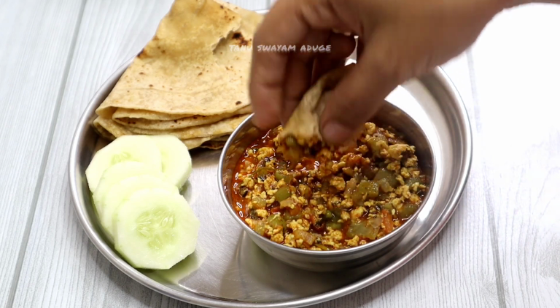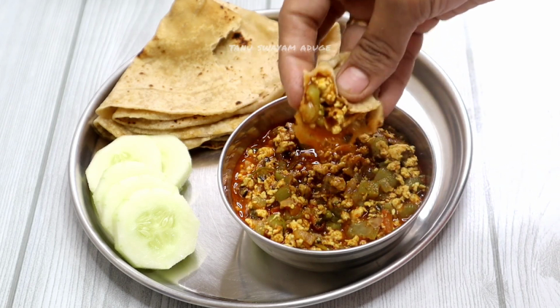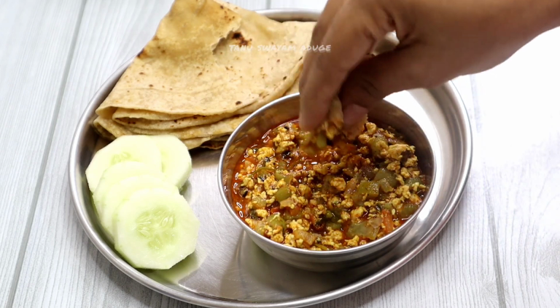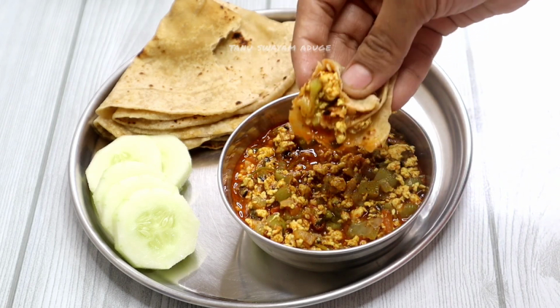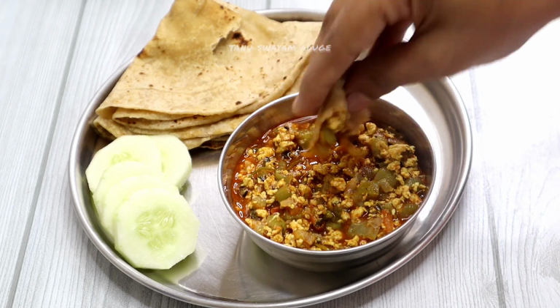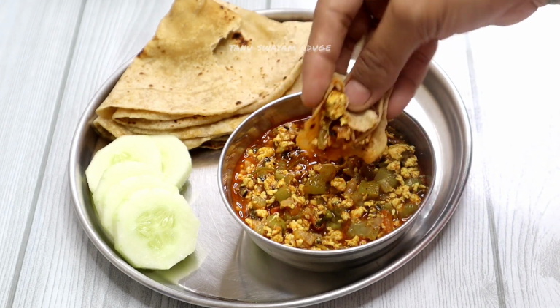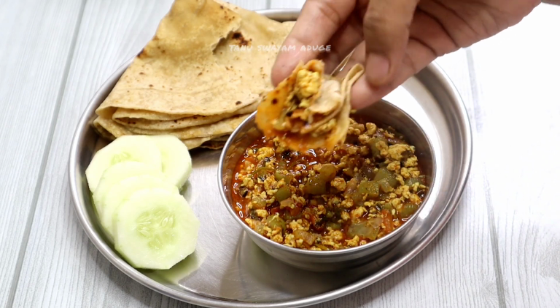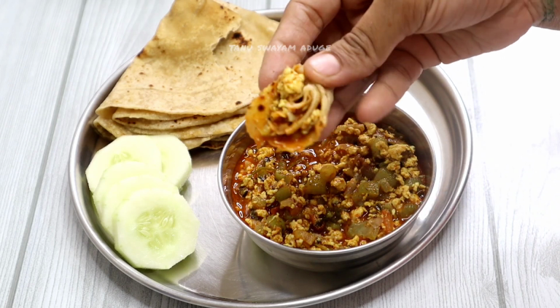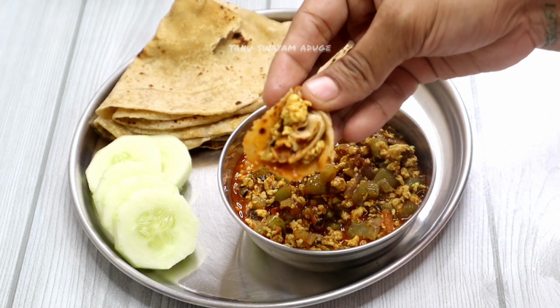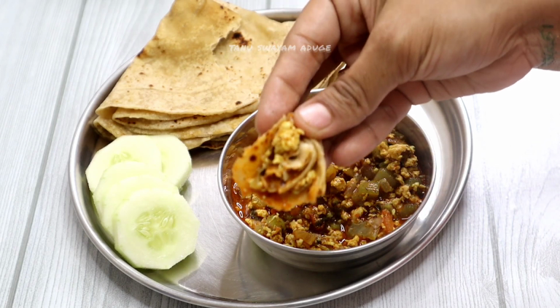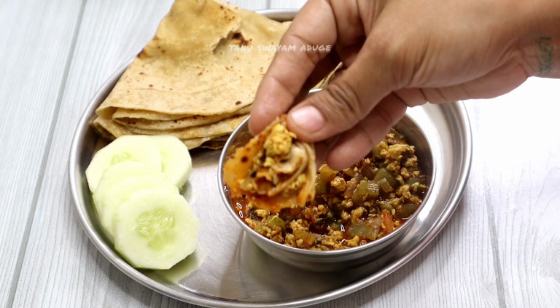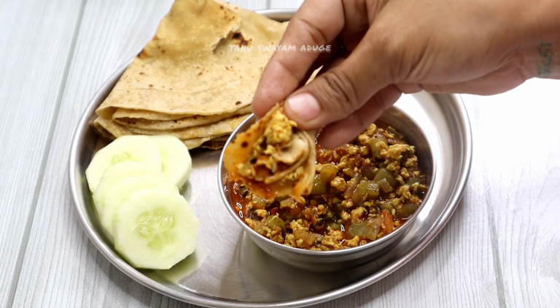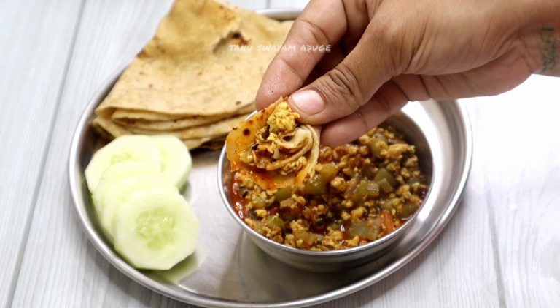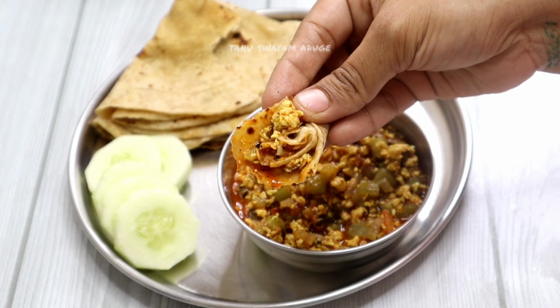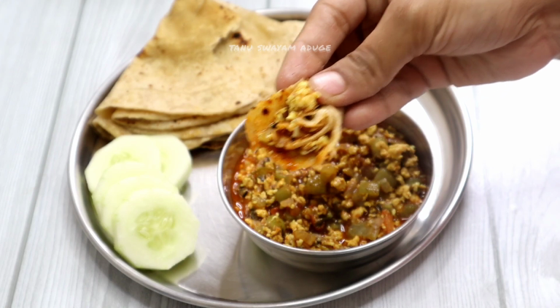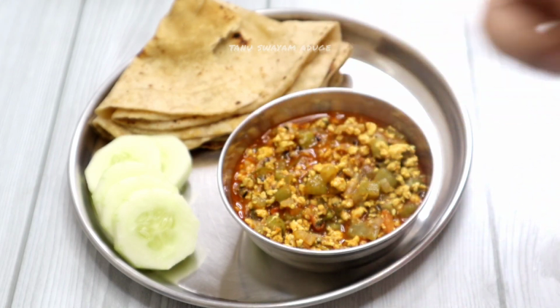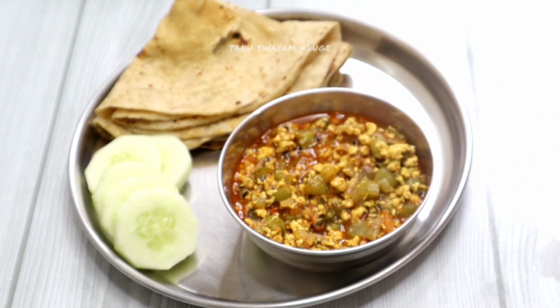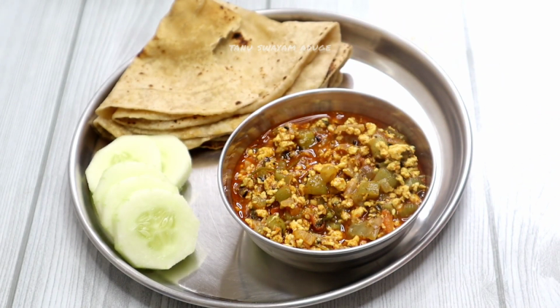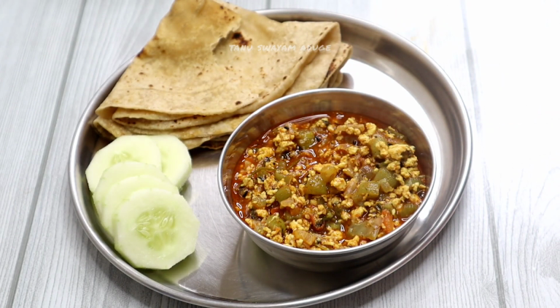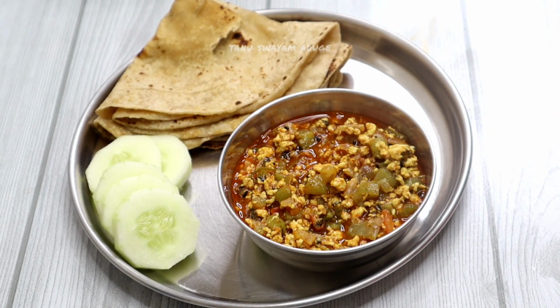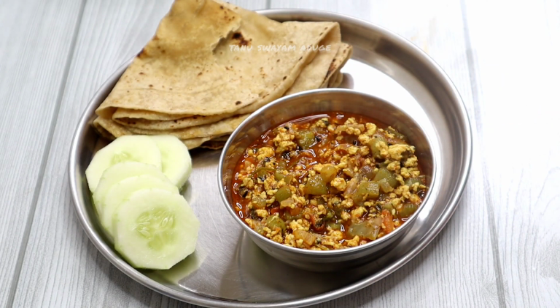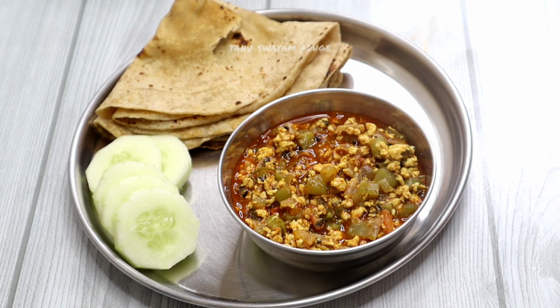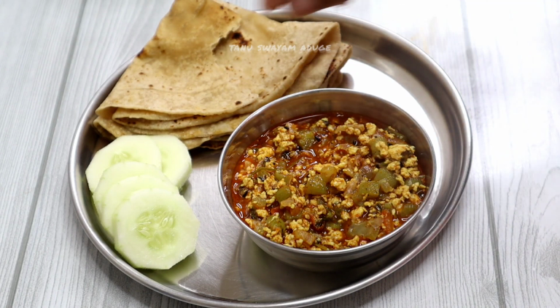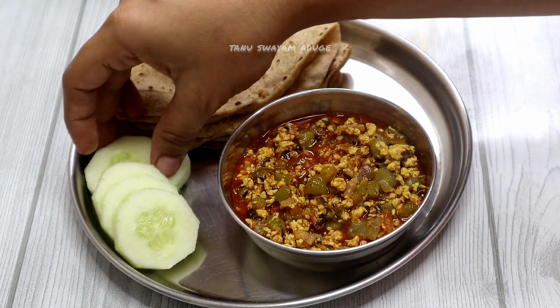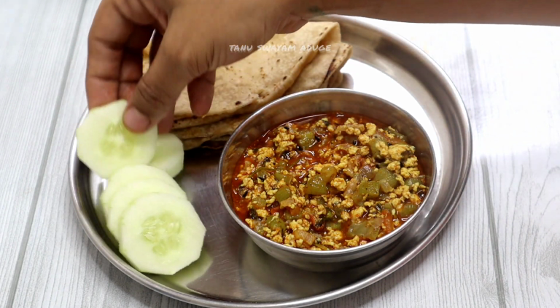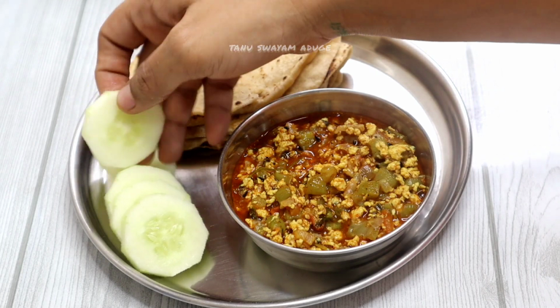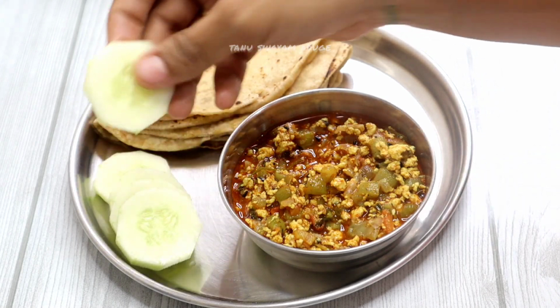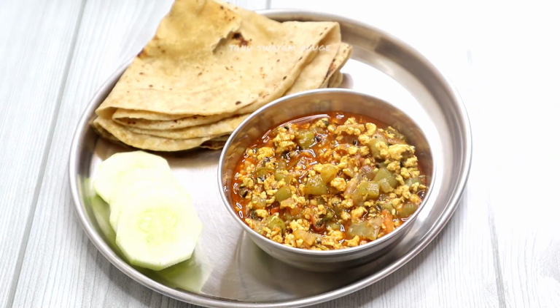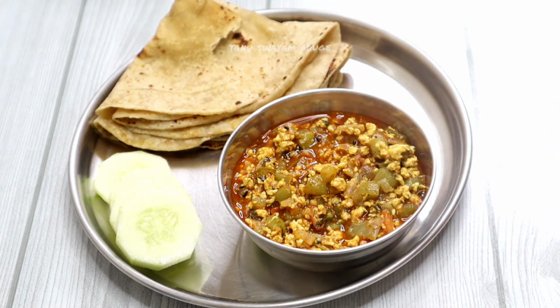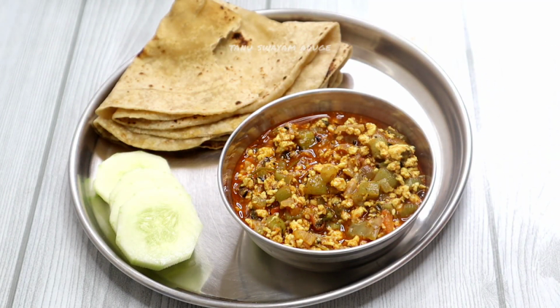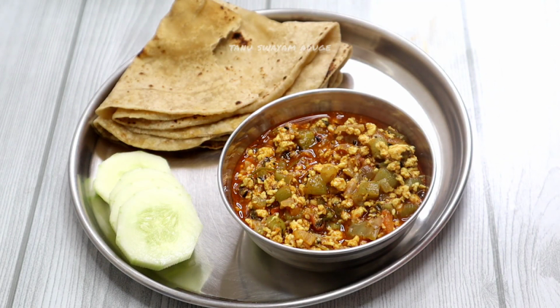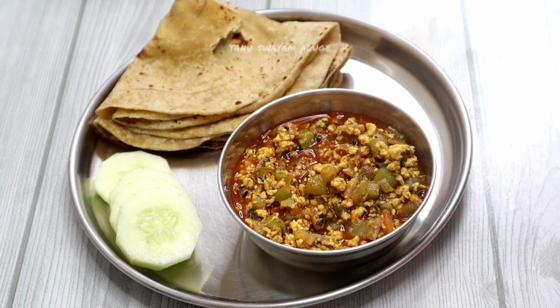If you like this recipe, please like this video. If you like this channel, please subscribe. Thank you.